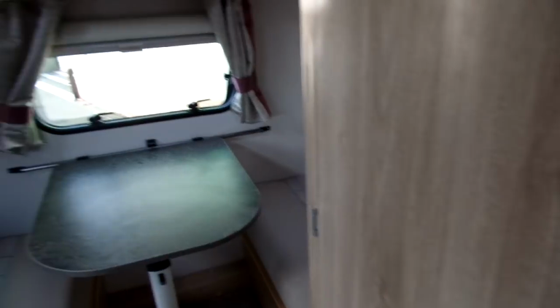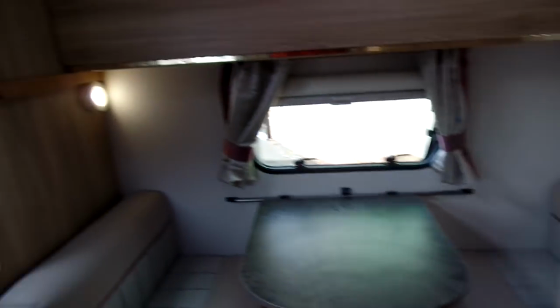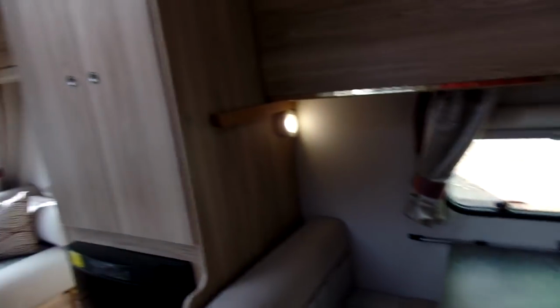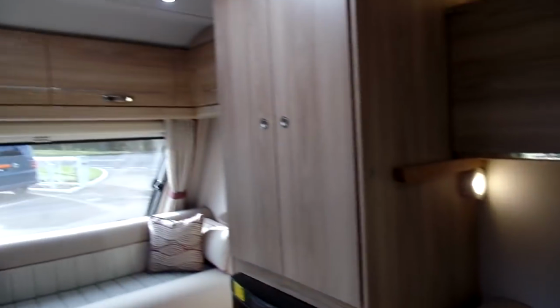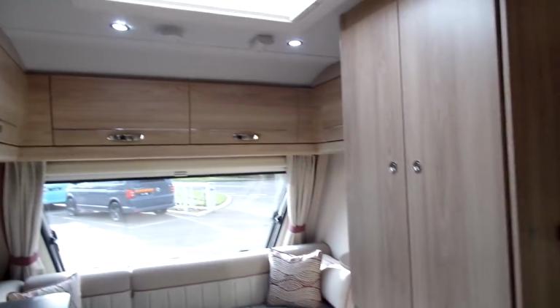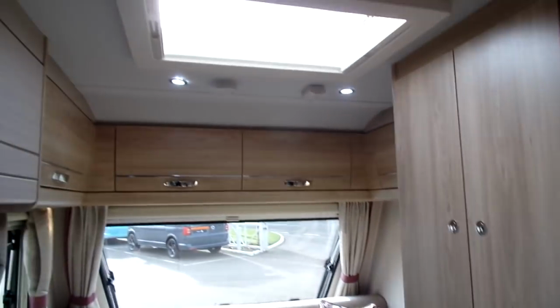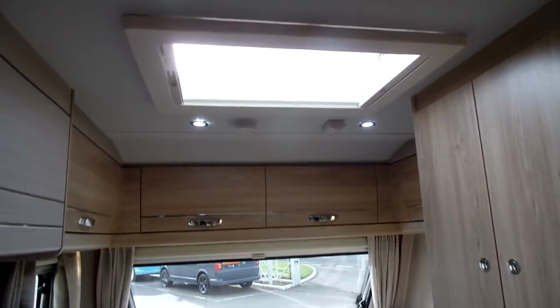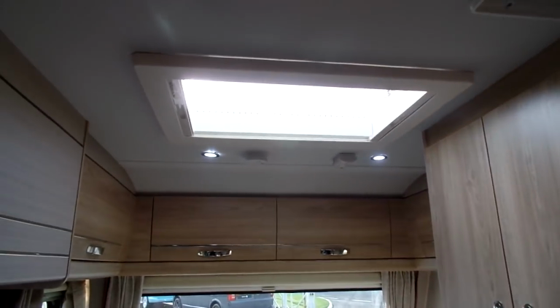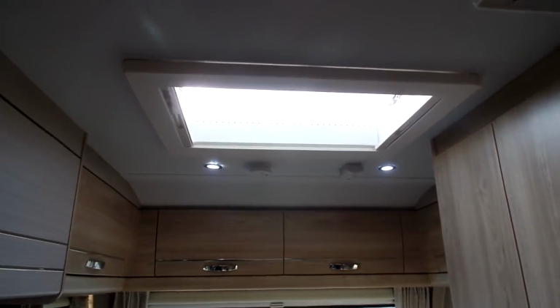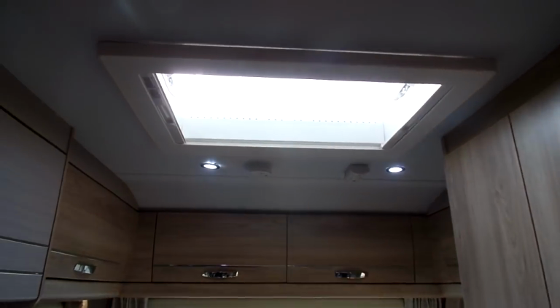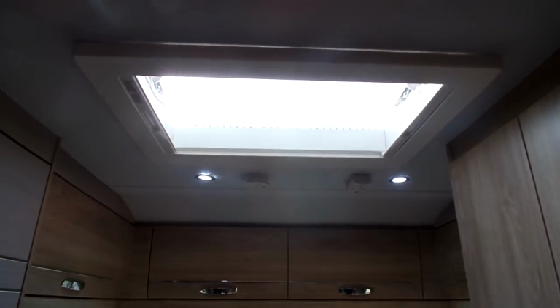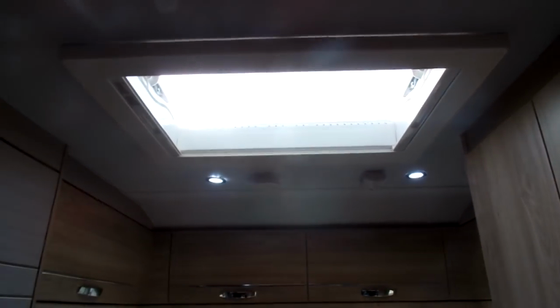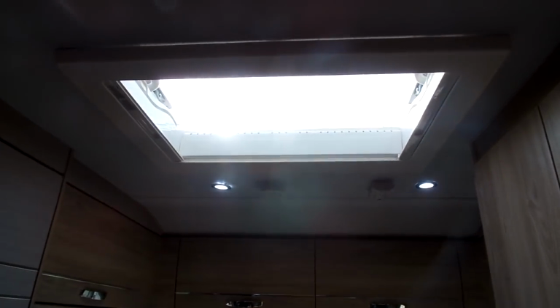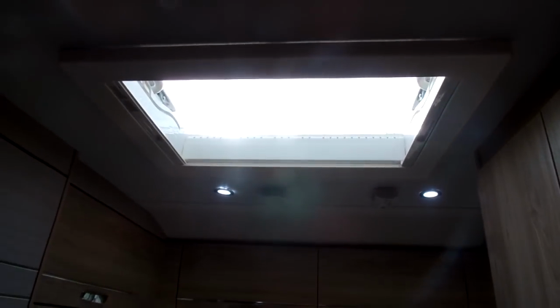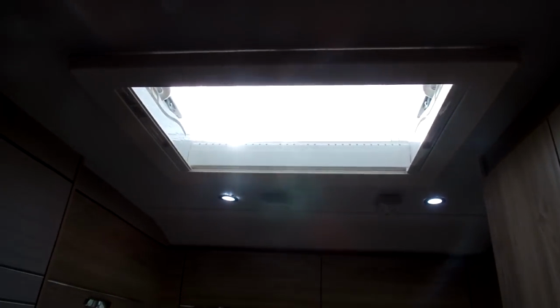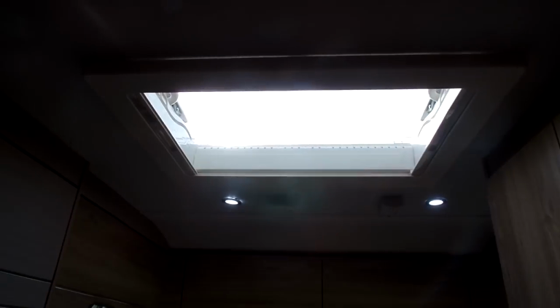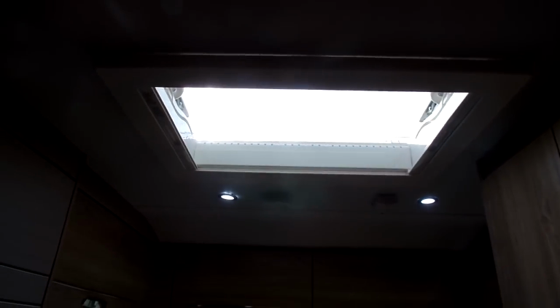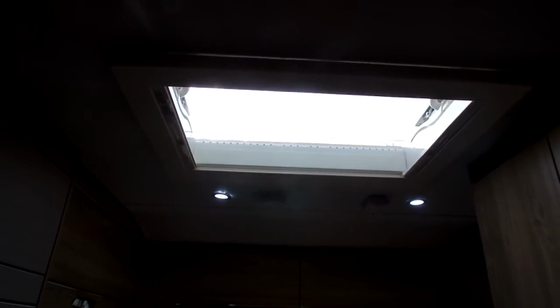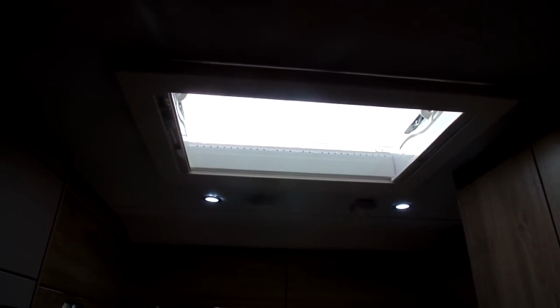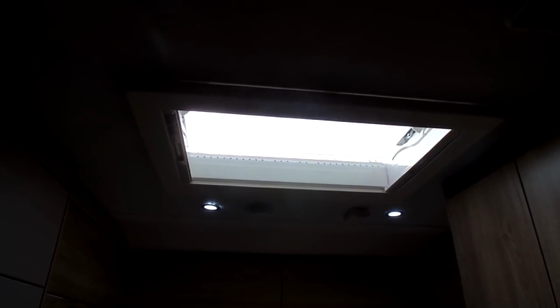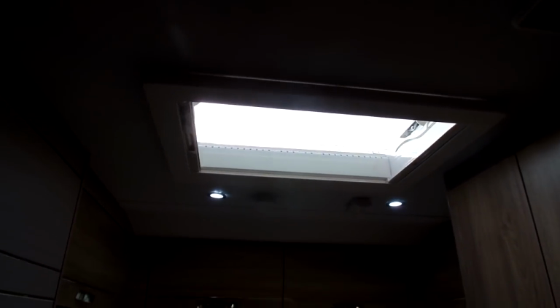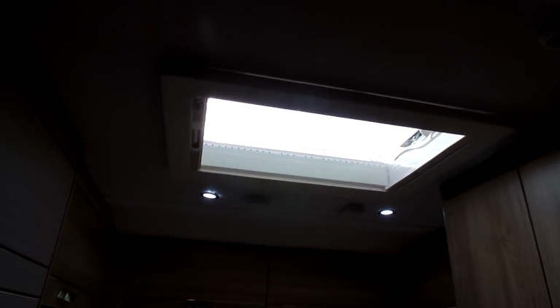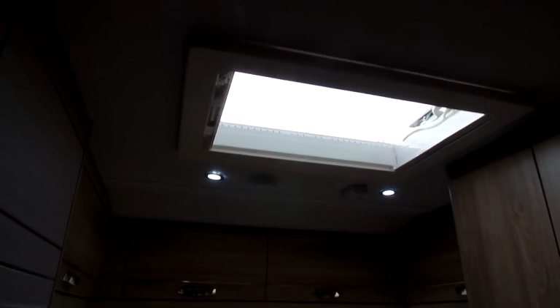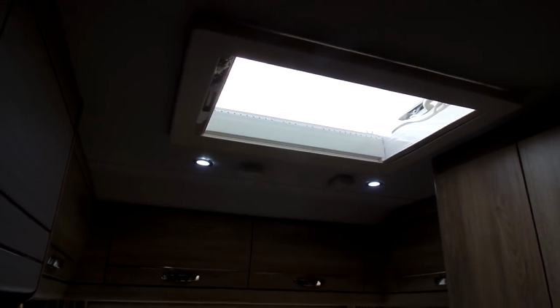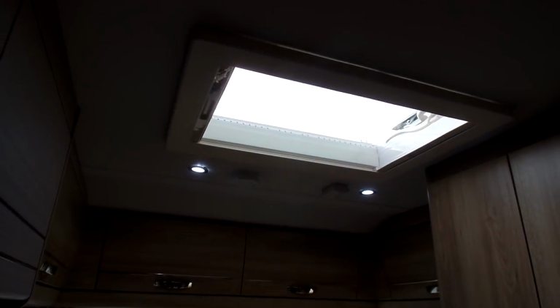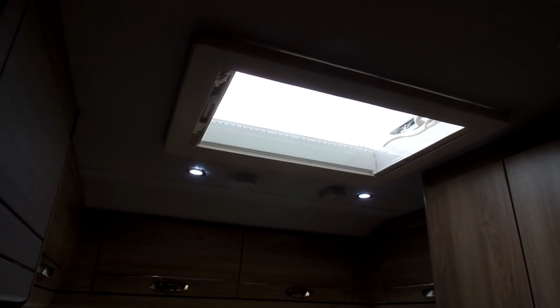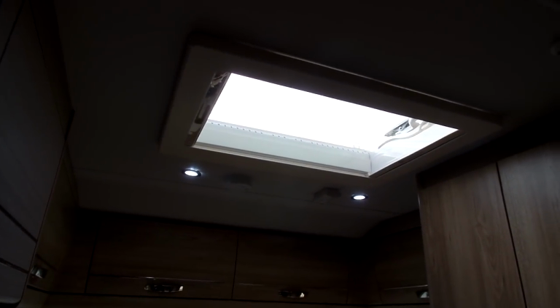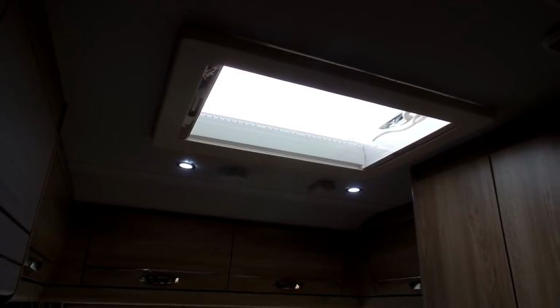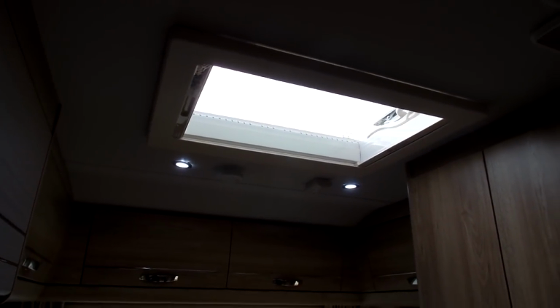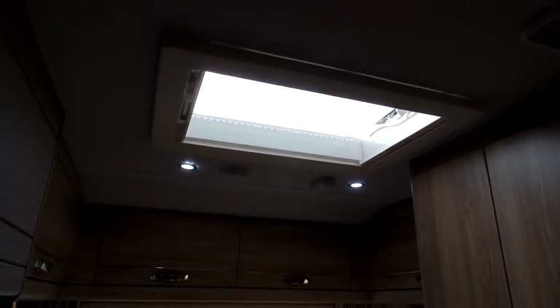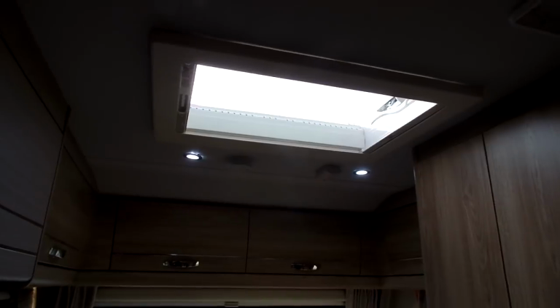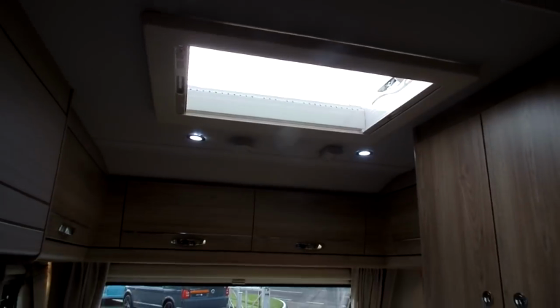Another feature is the upgraded Heki roof lights, which are a lot bigger than those on the standard Explore range. That helps to make it nice, light, and airy on the inside.